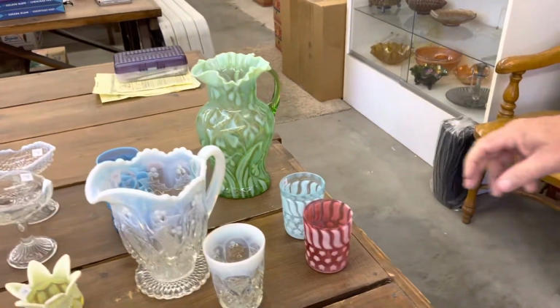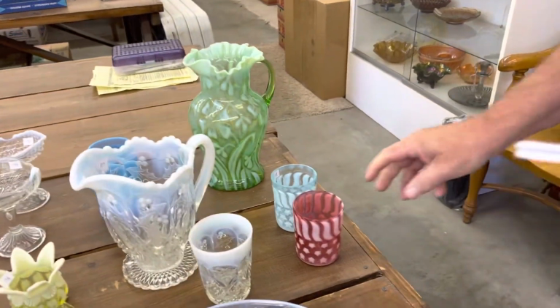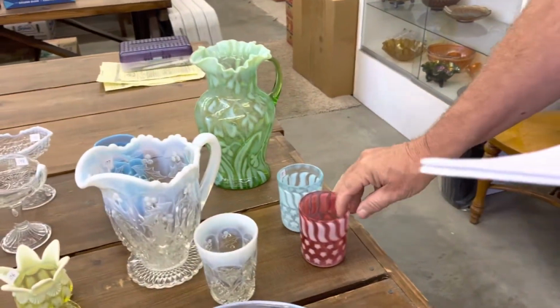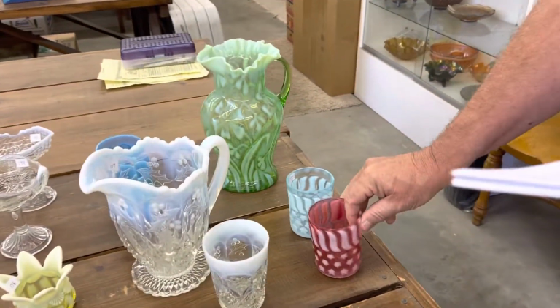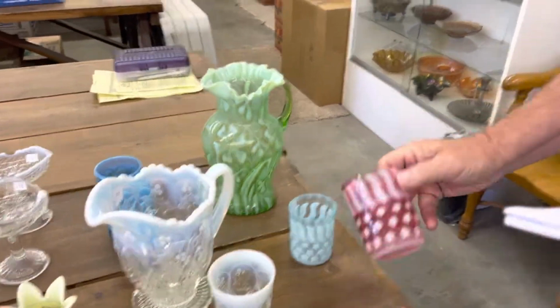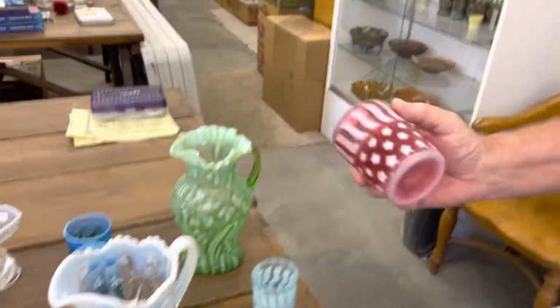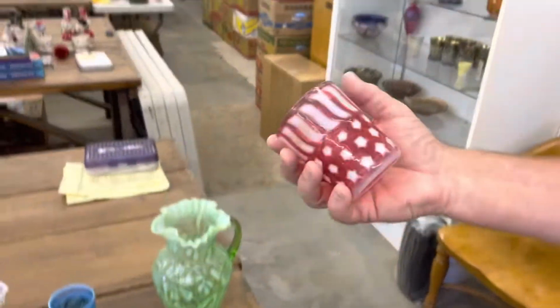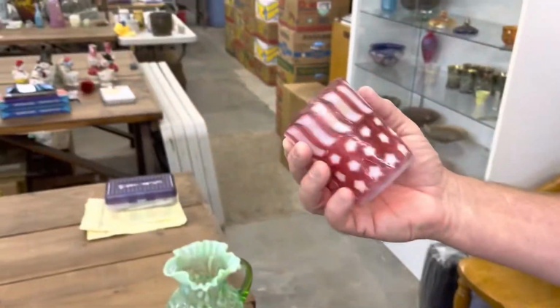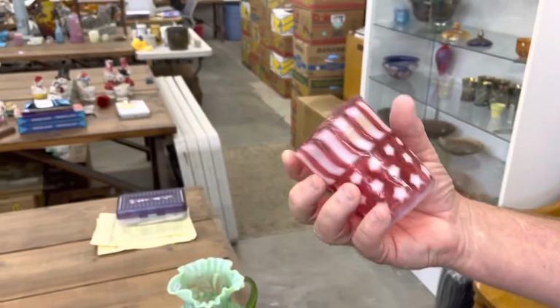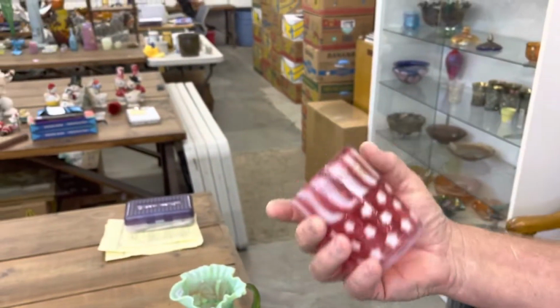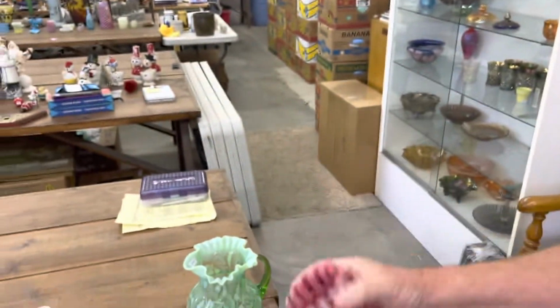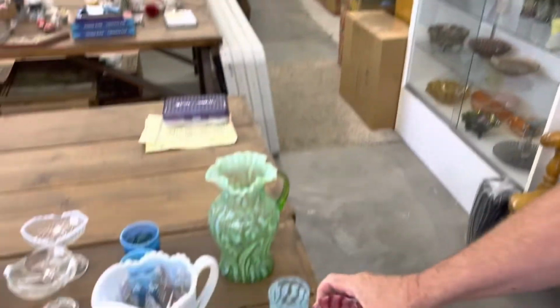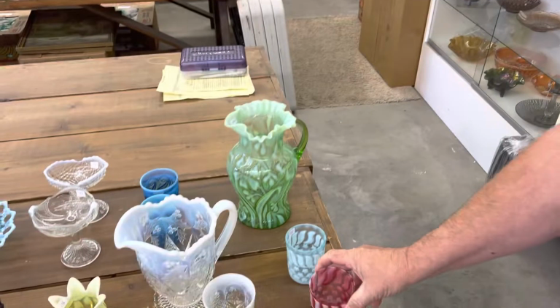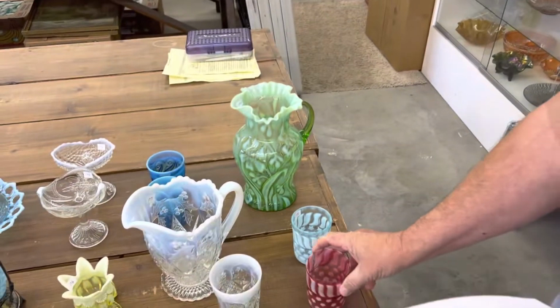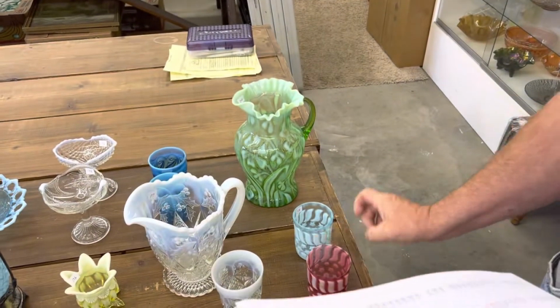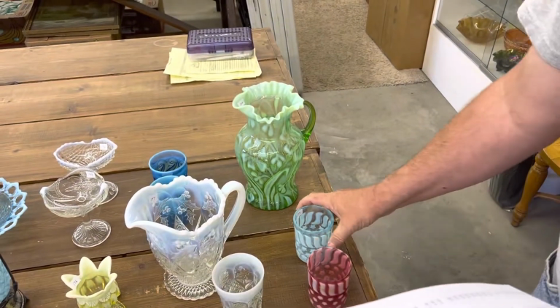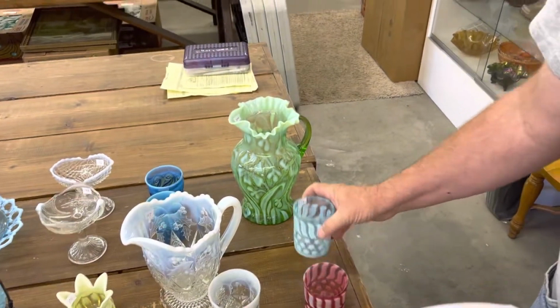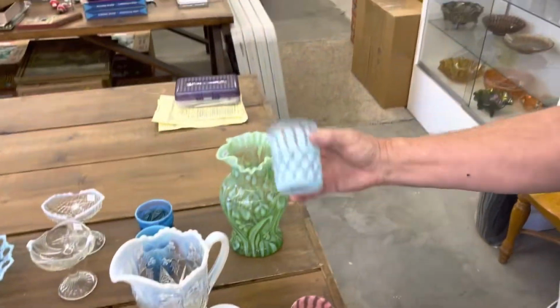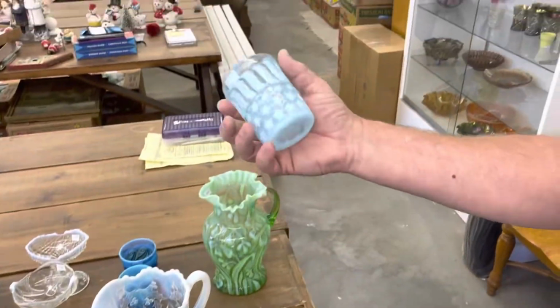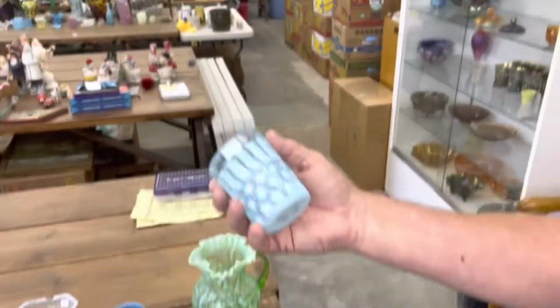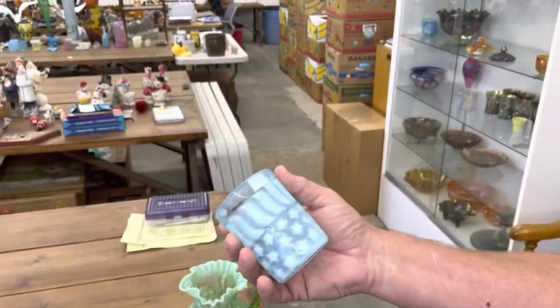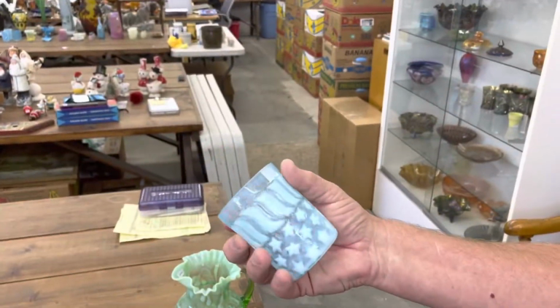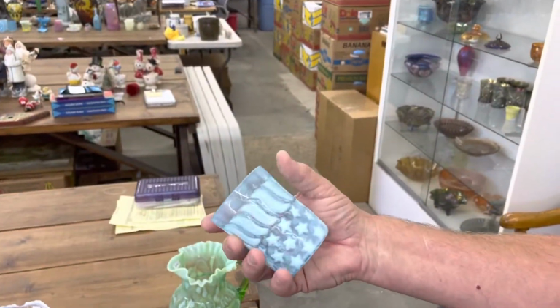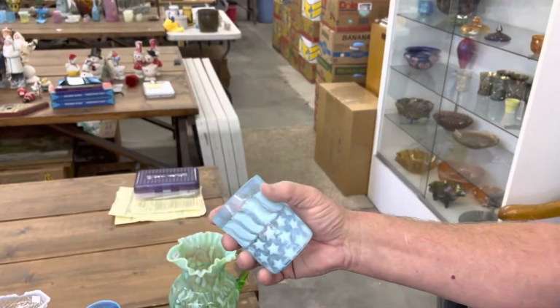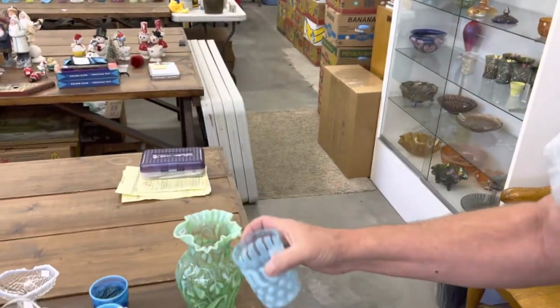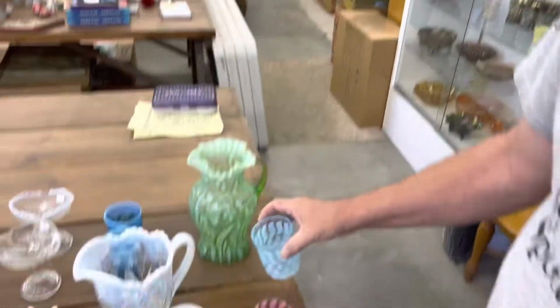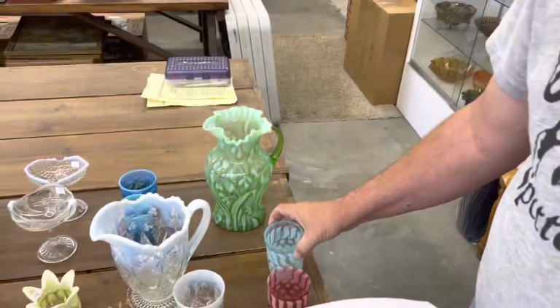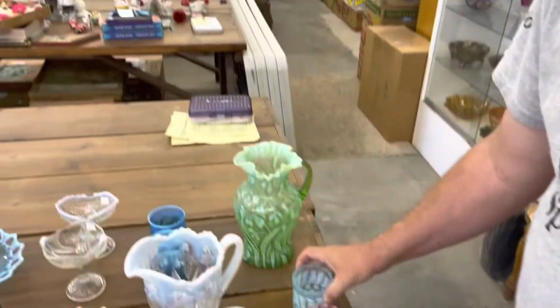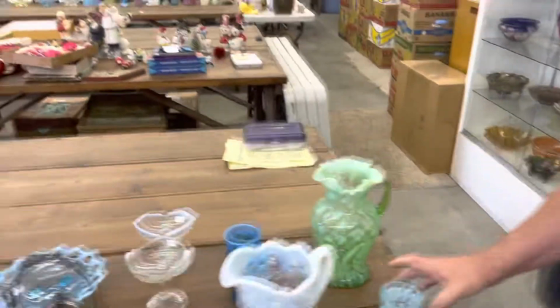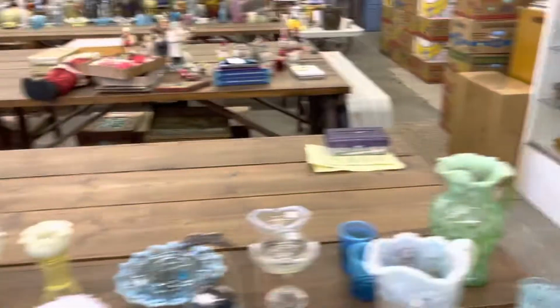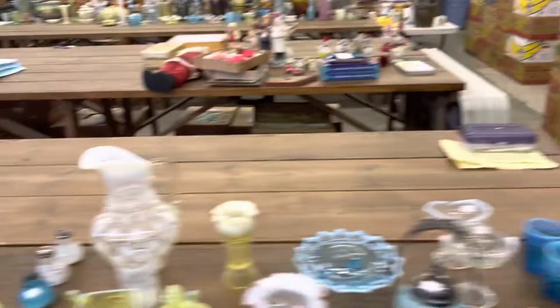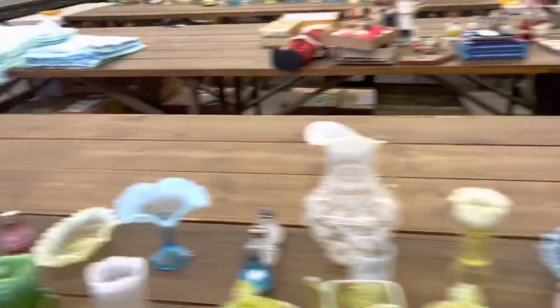Here's Stars and Stripes Tumblers in Blue Opal and Cranberry Opal.